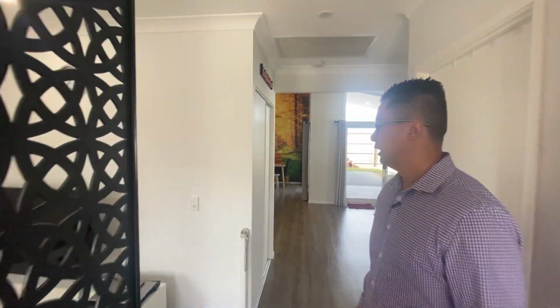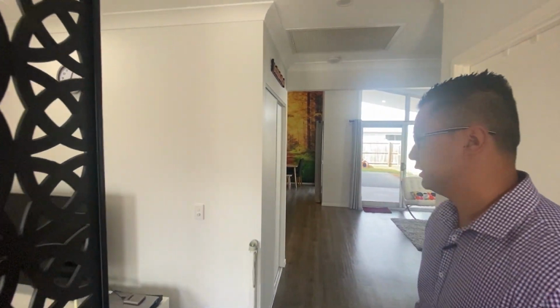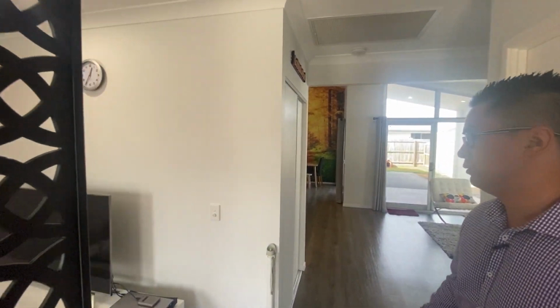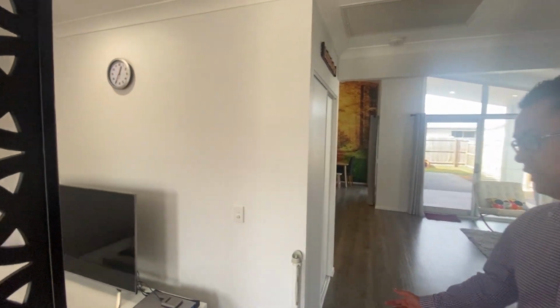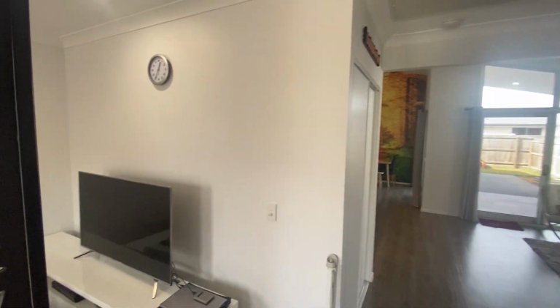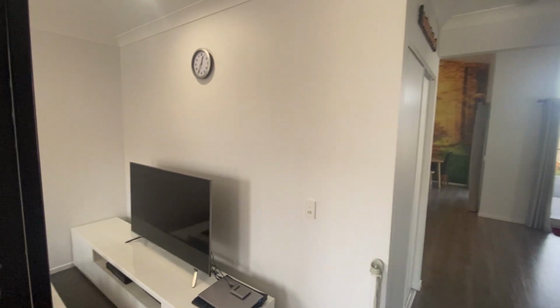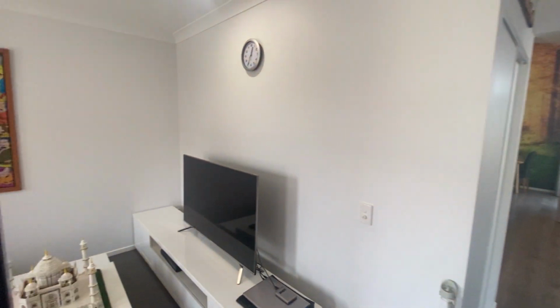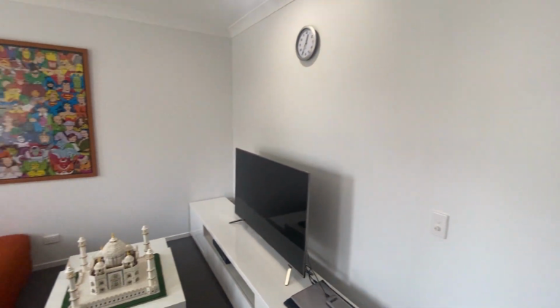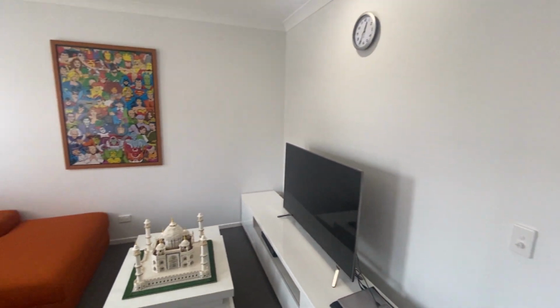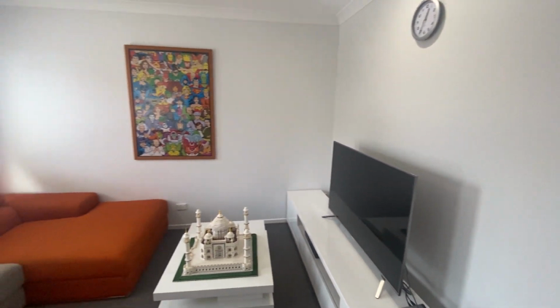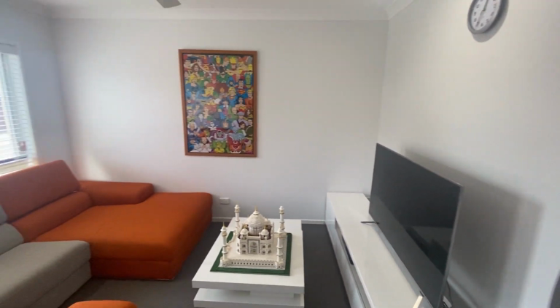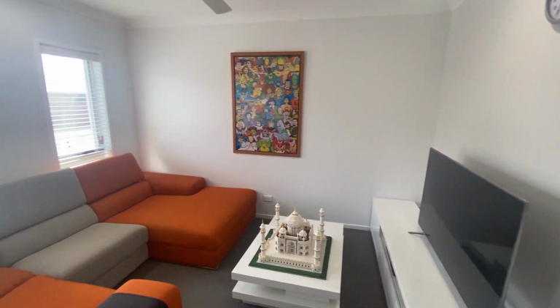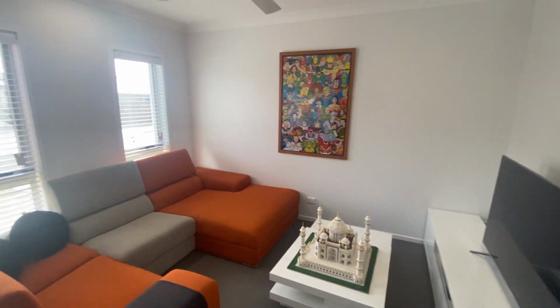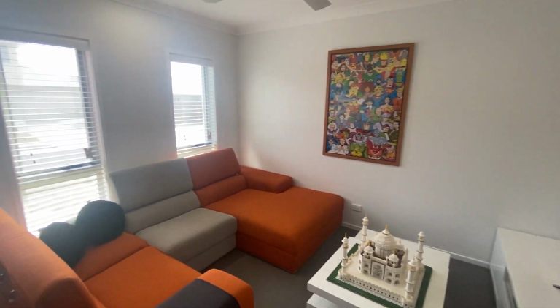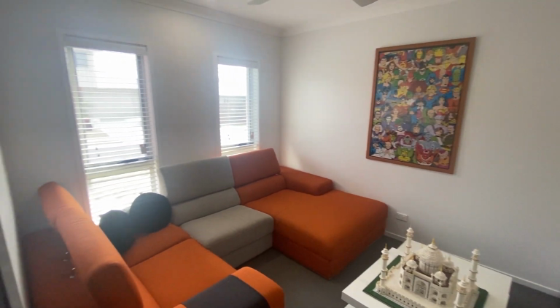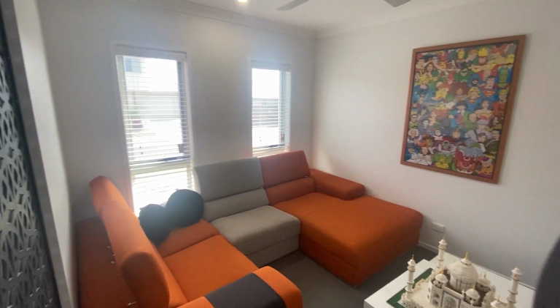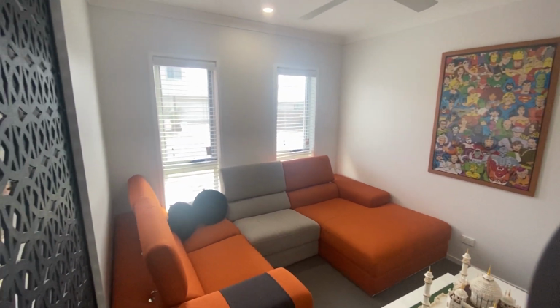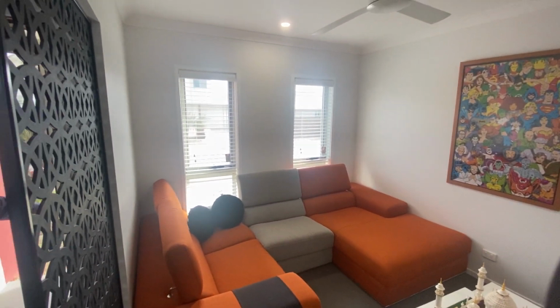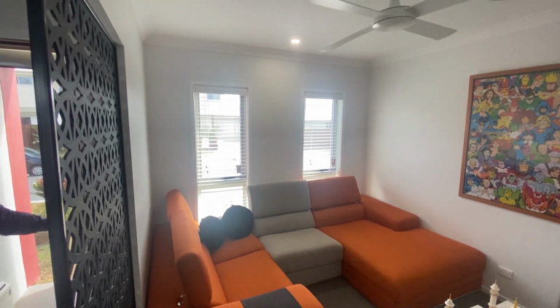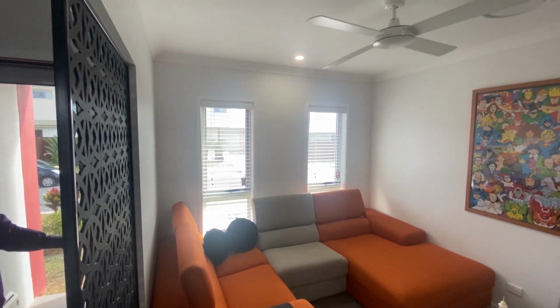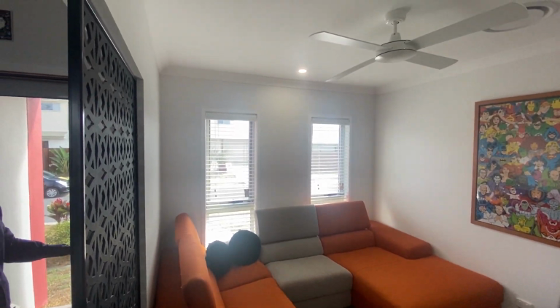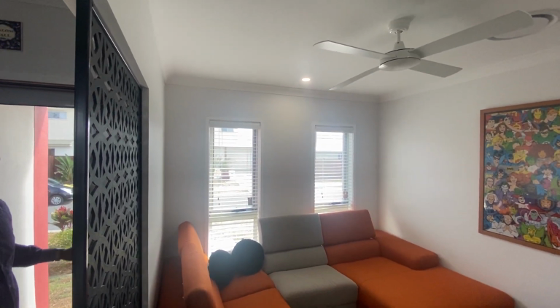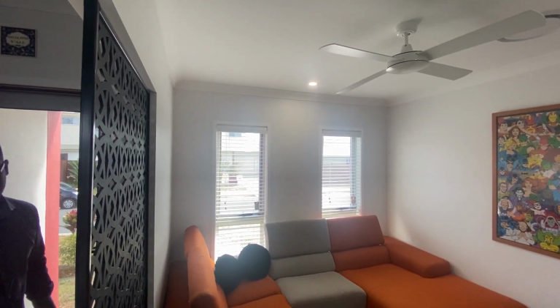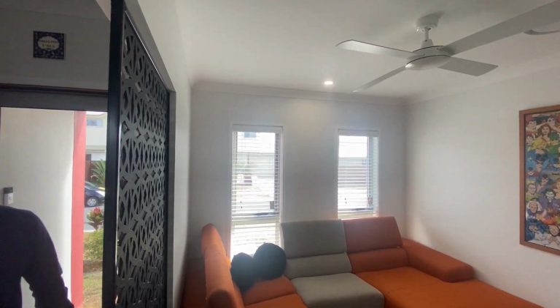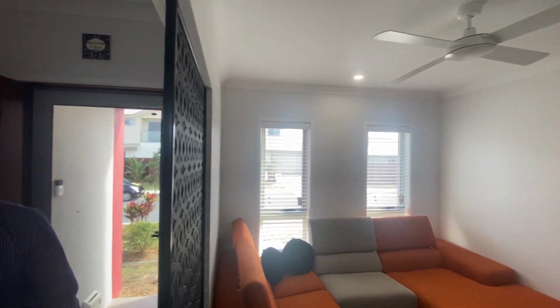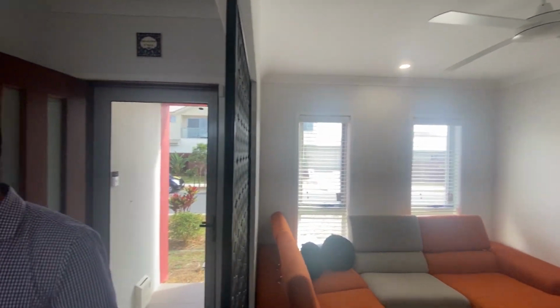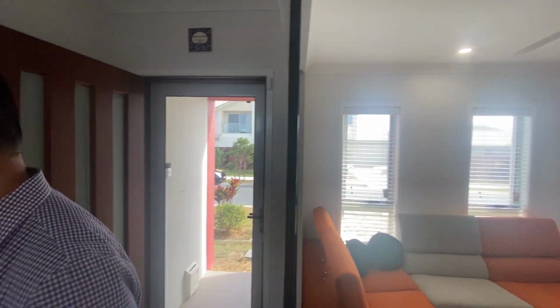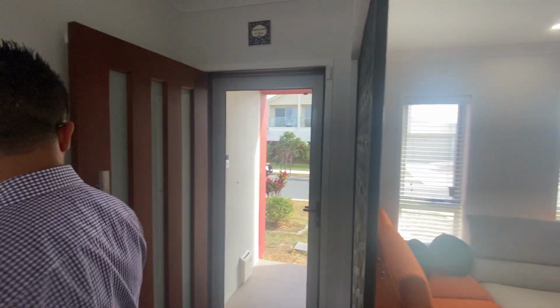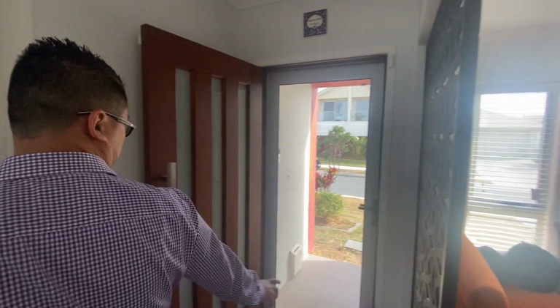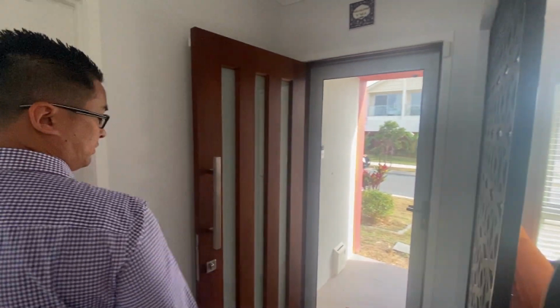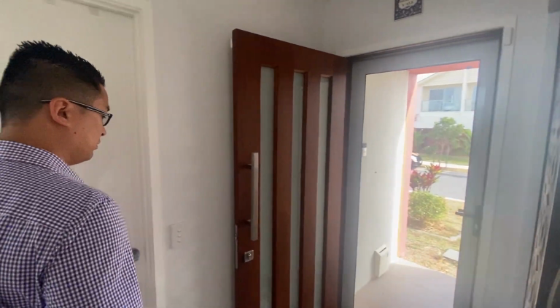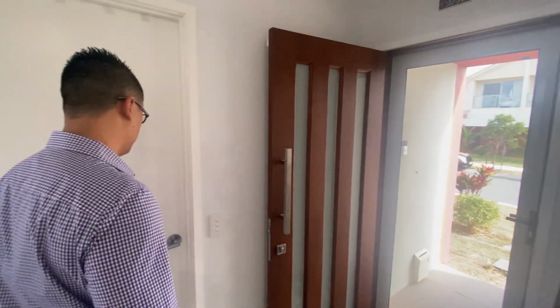As you can see when you walk in you've got a lounge area. It's fully ducted throughout, ceiling fan and crimsafe door as well.